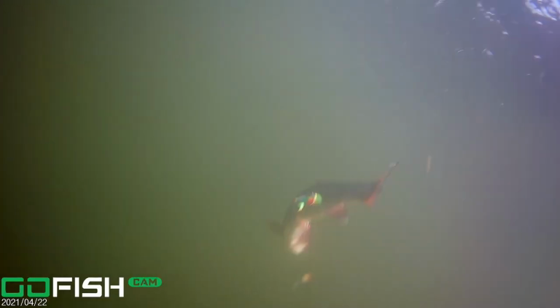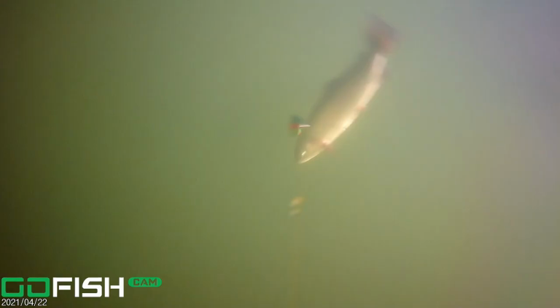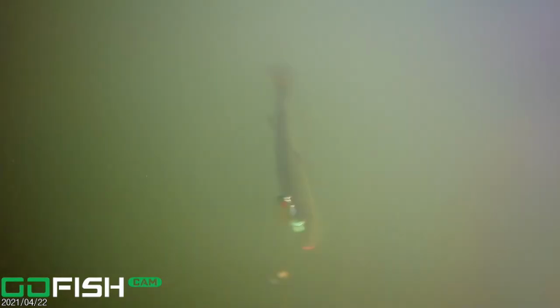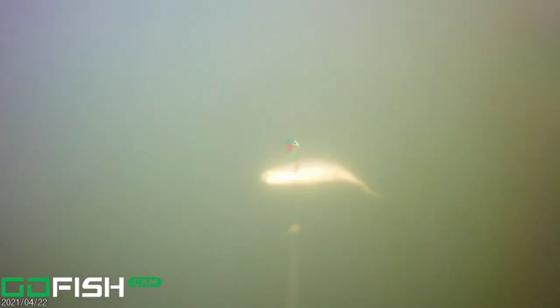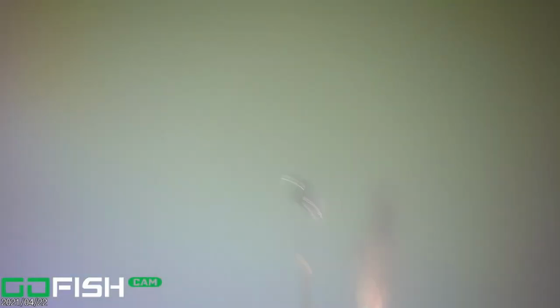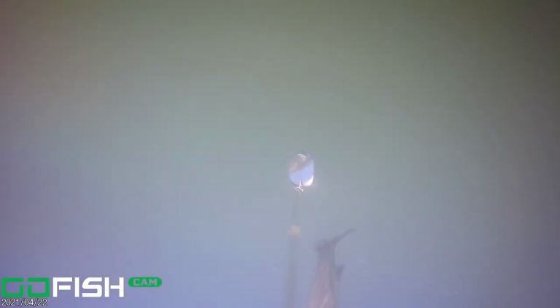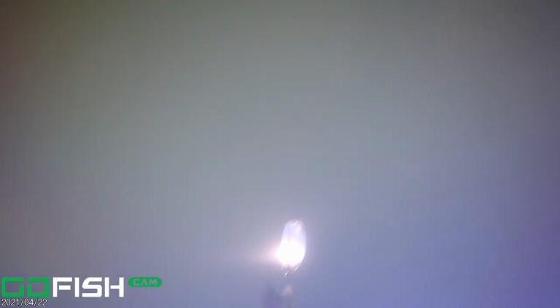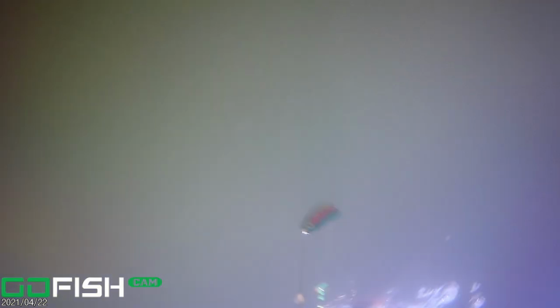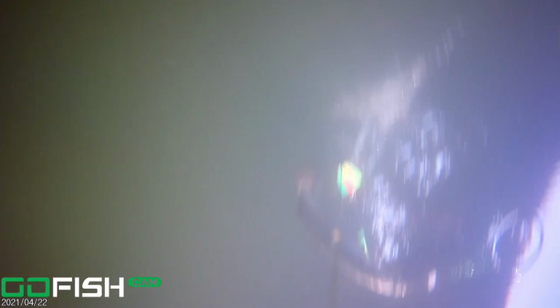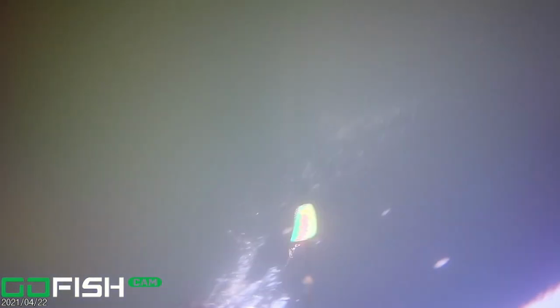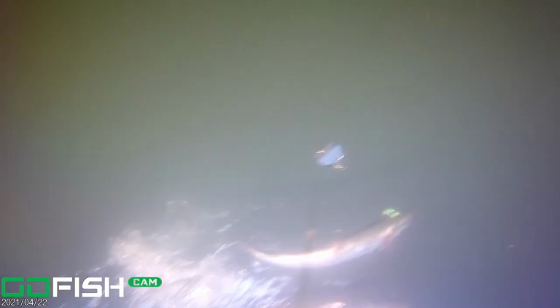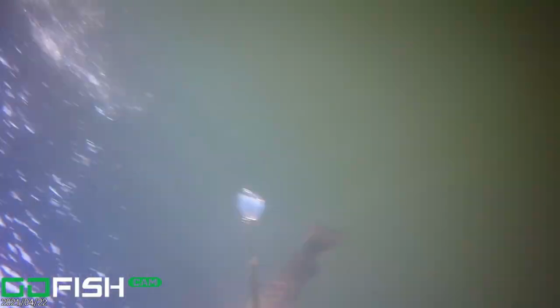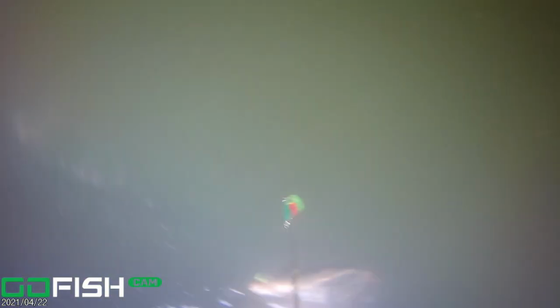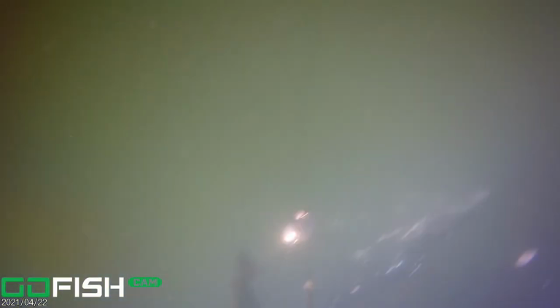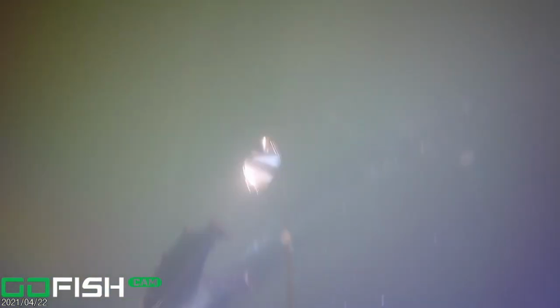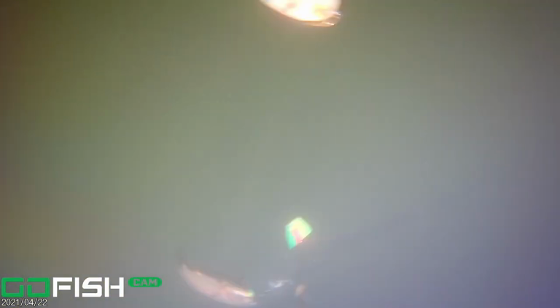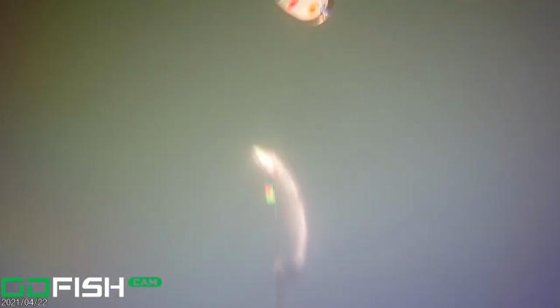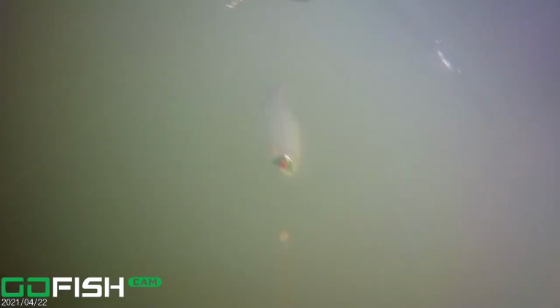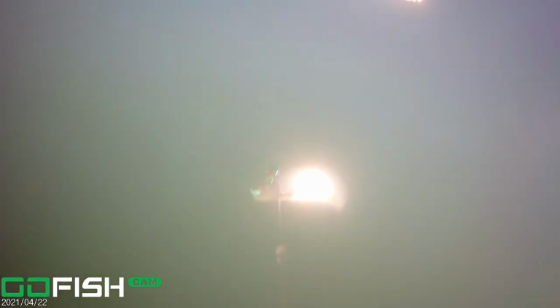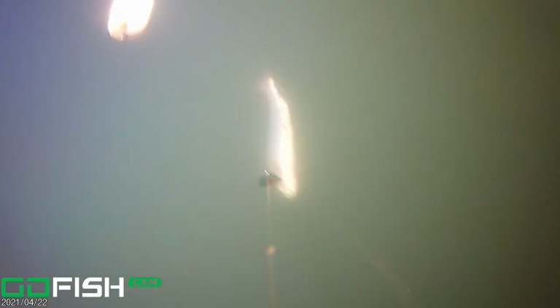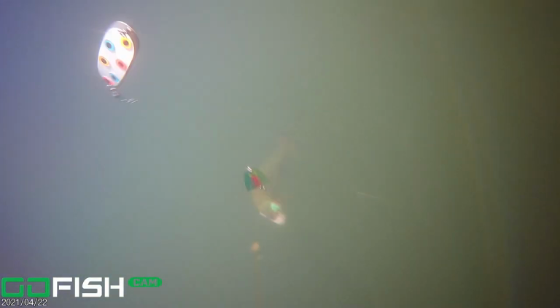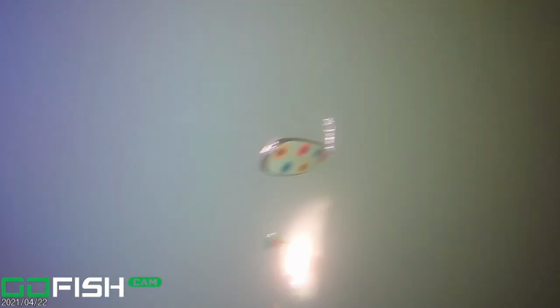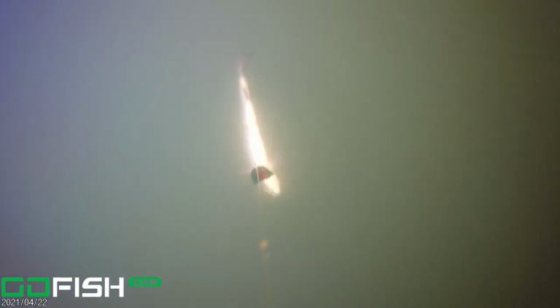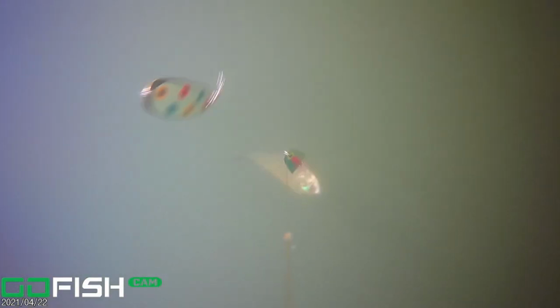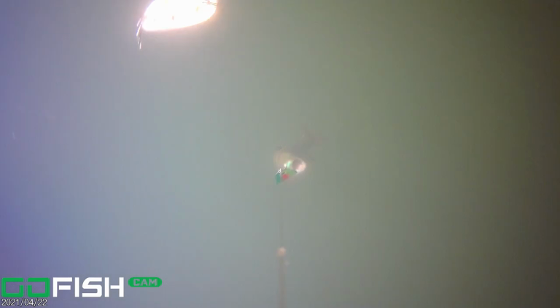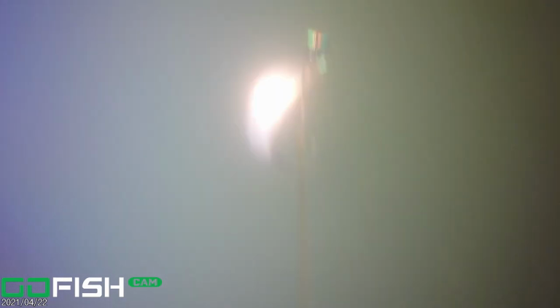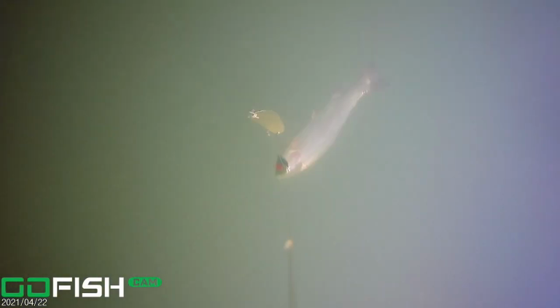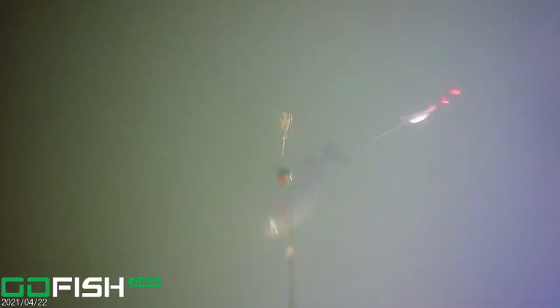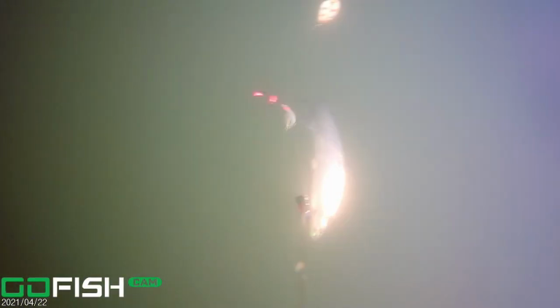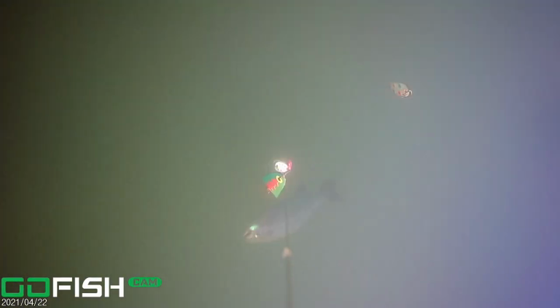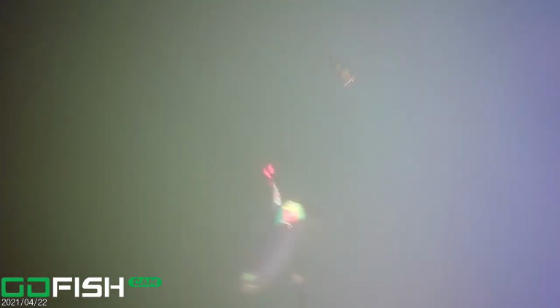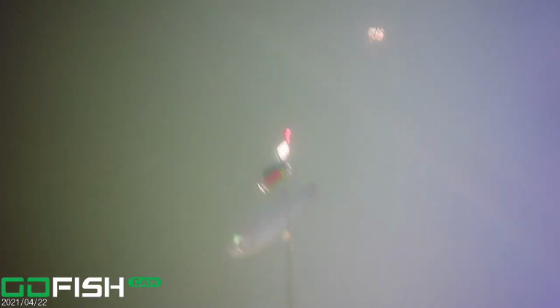Here you can see the fish looked at the dodger twice before striking the lure. You can also see that as we were reeling it in, it went over and got tangled in one of our other lines.